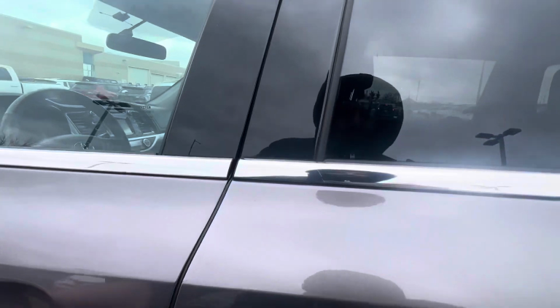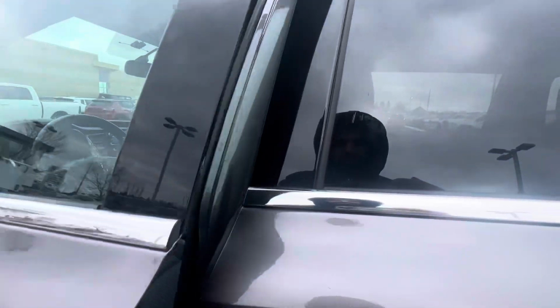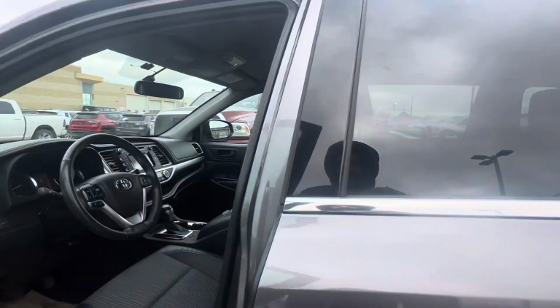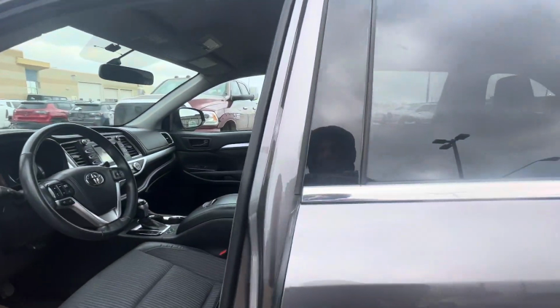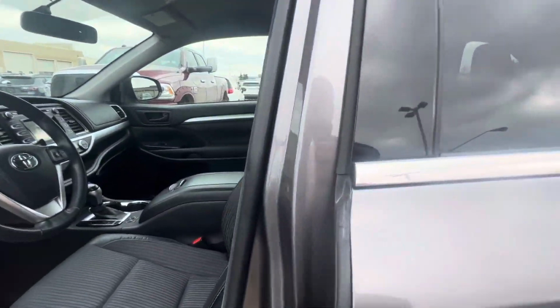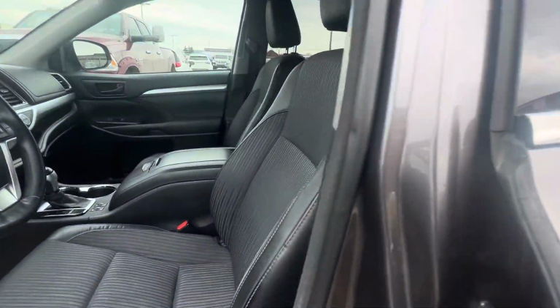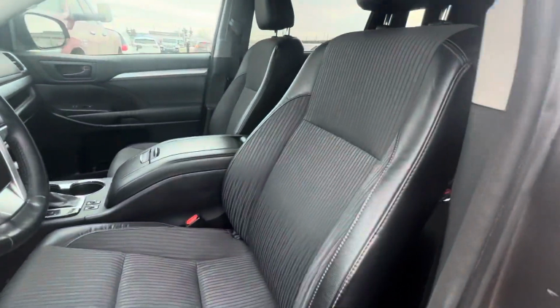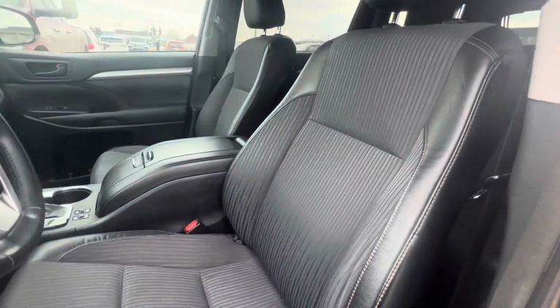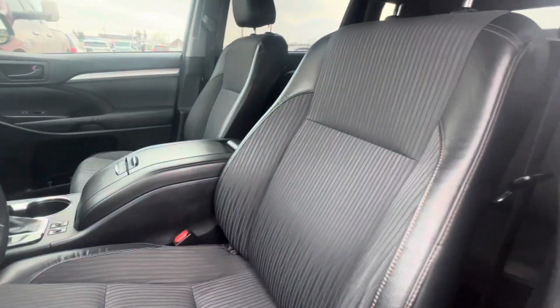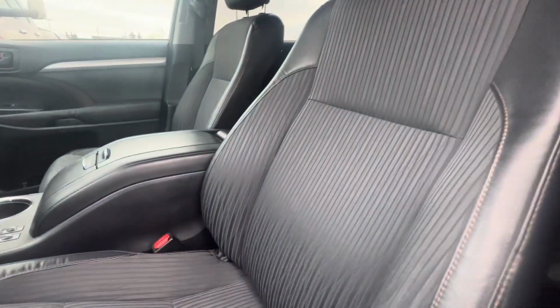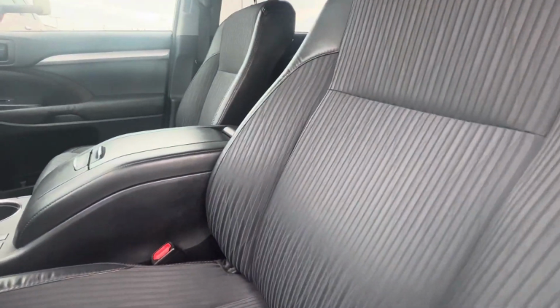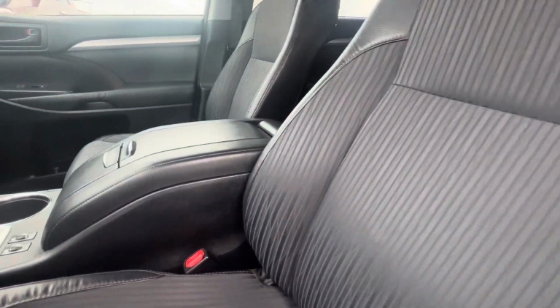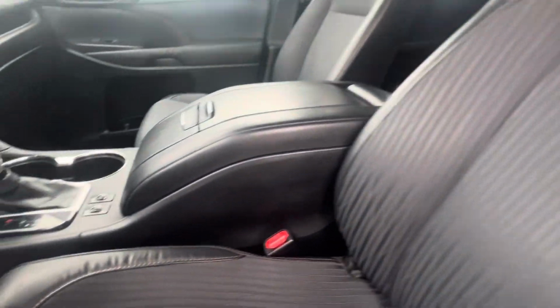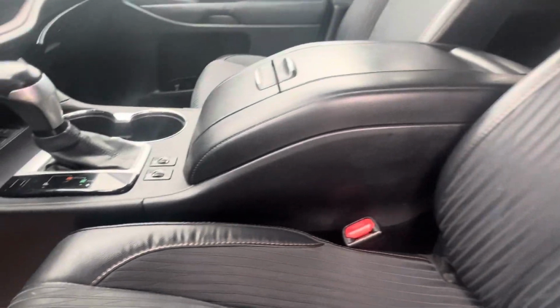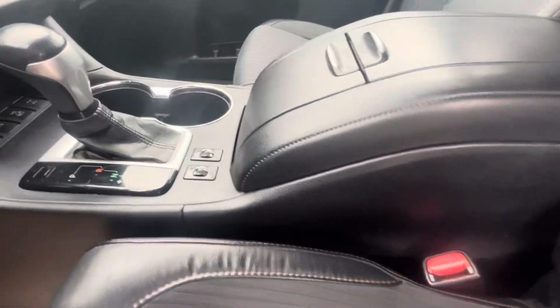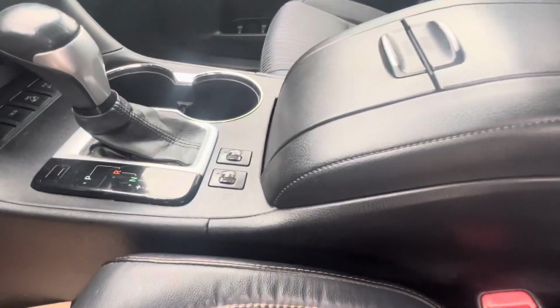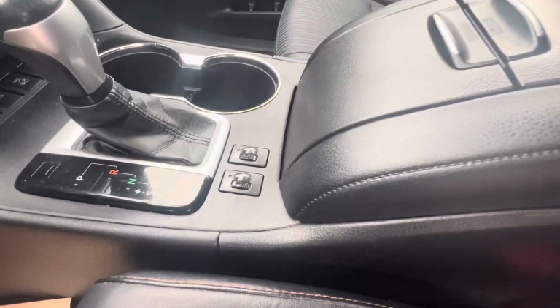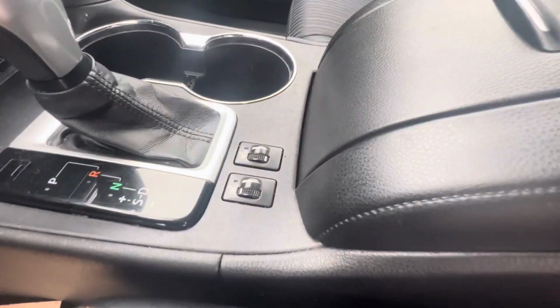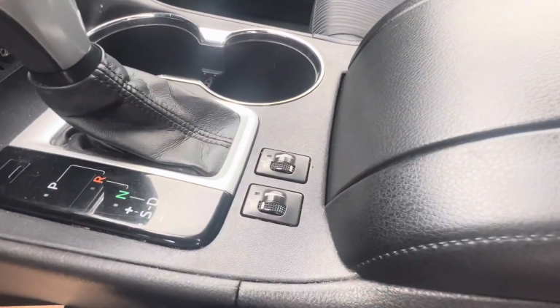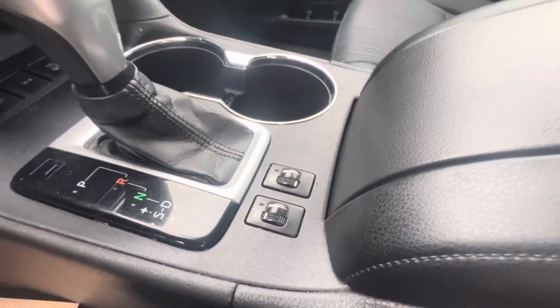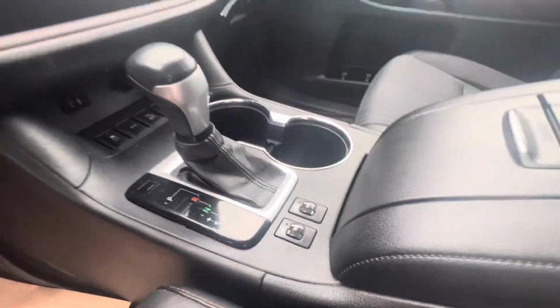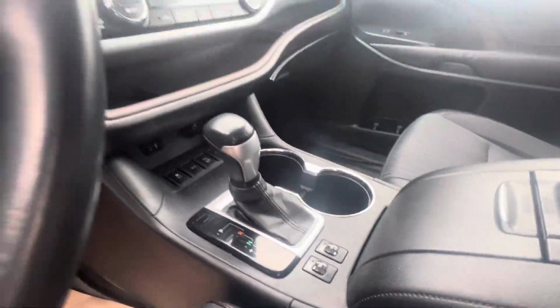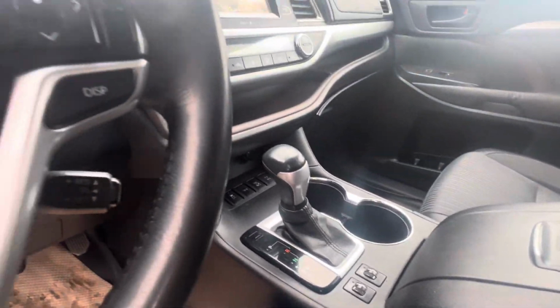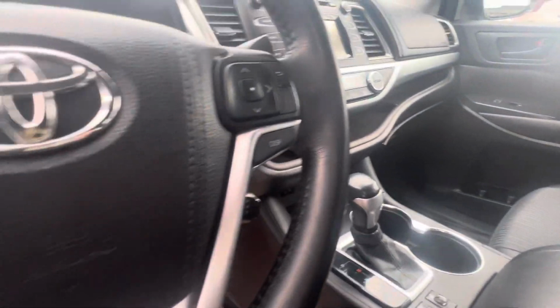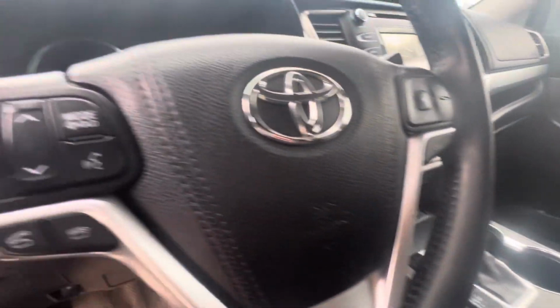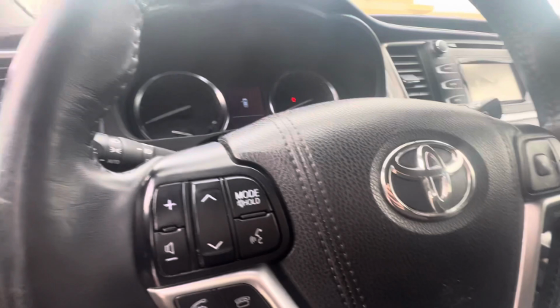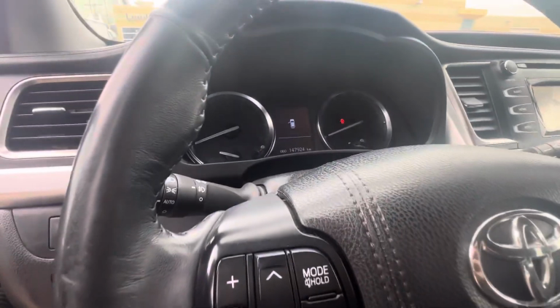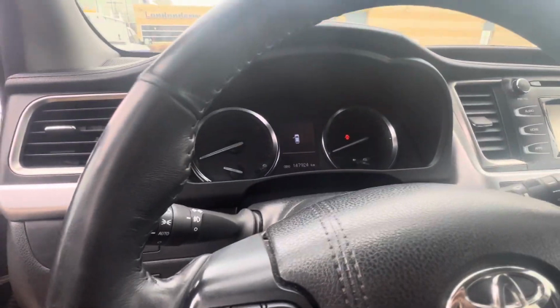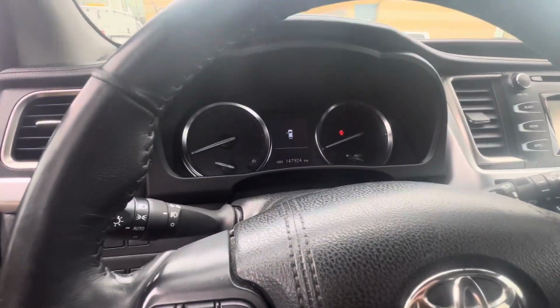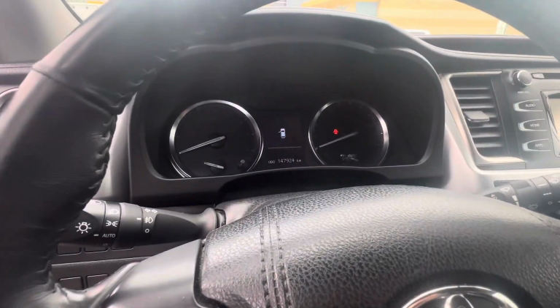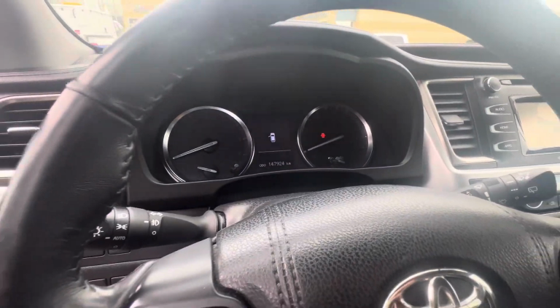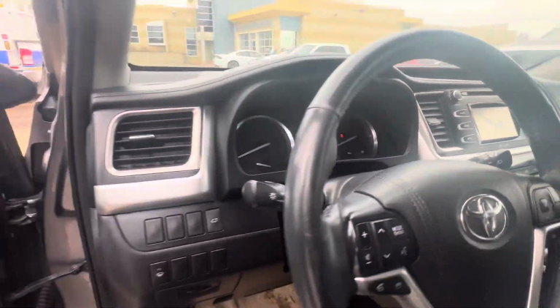If you want to follow me to the inside here, it does come with your half leather, half cloth seats. Also got your heated seats over here, your climate control, and also your digital speedometer here.